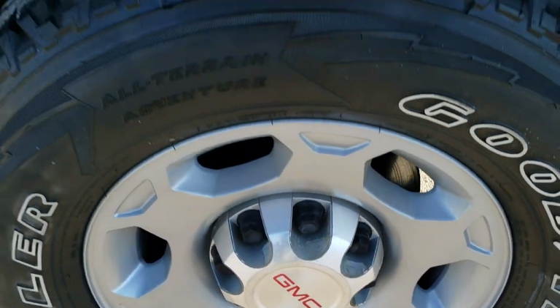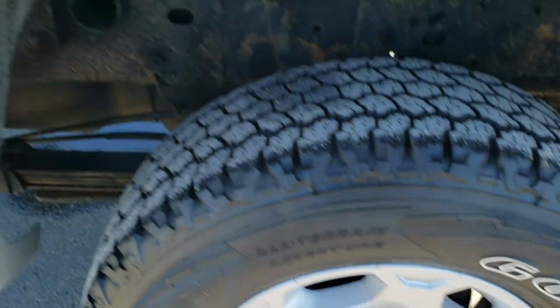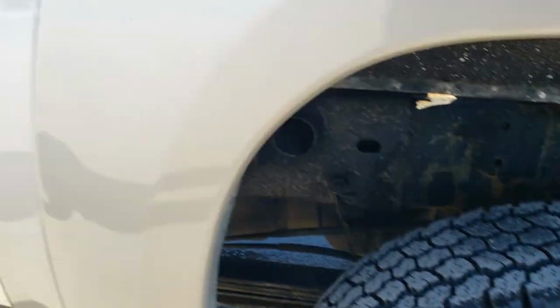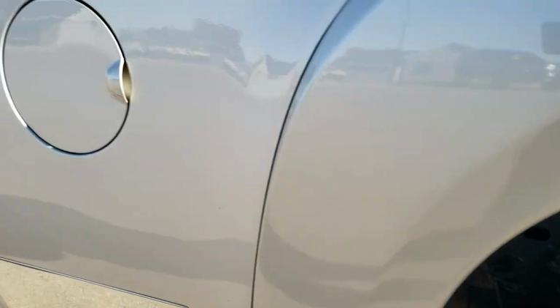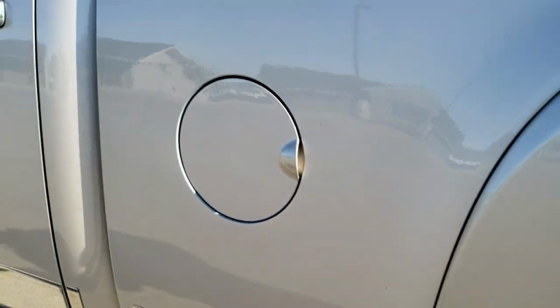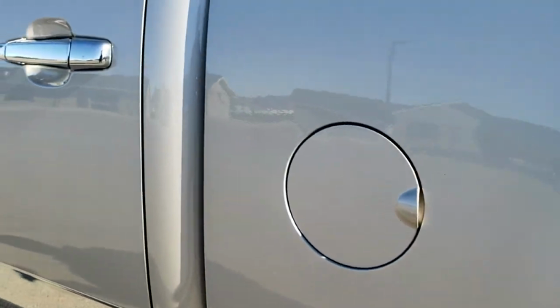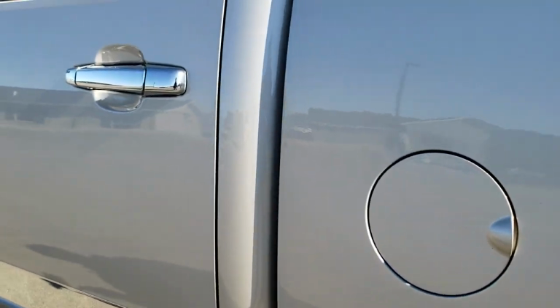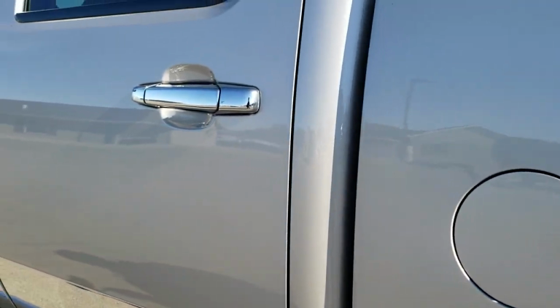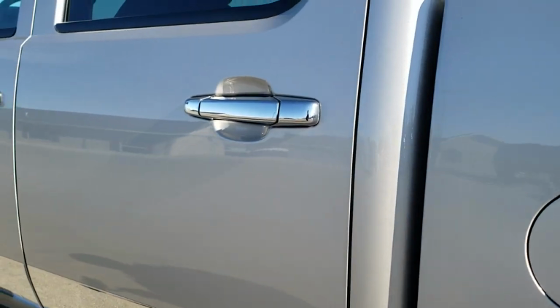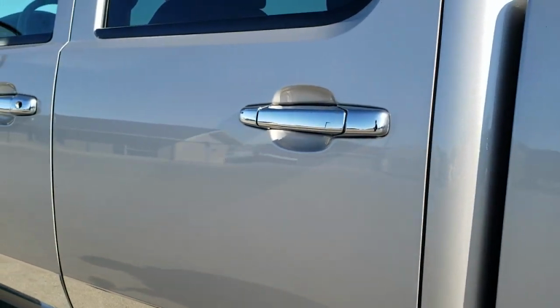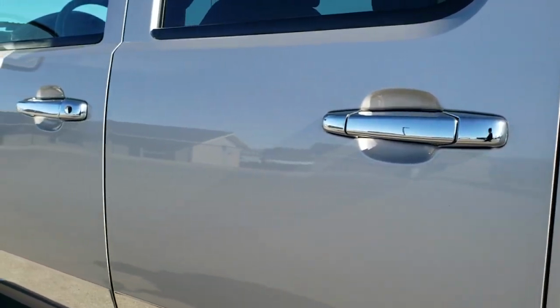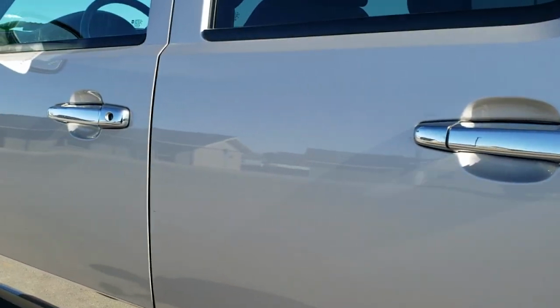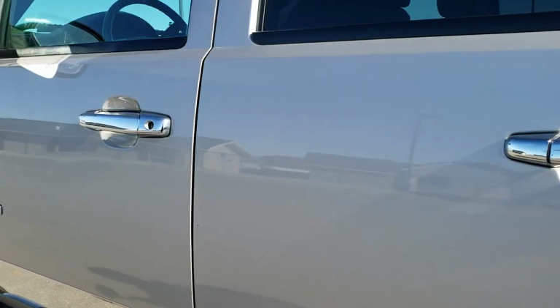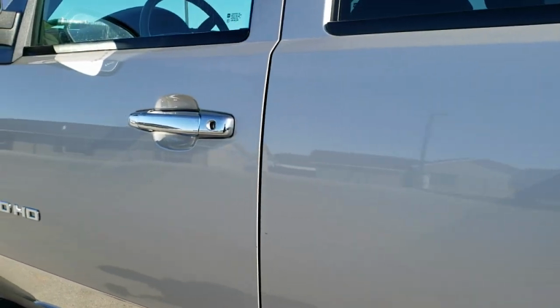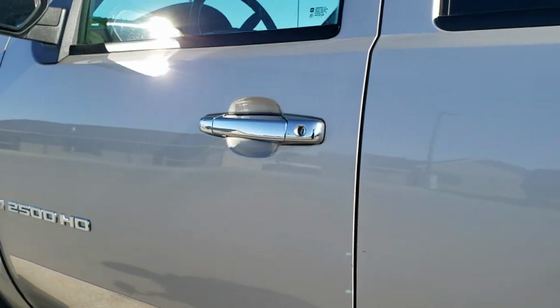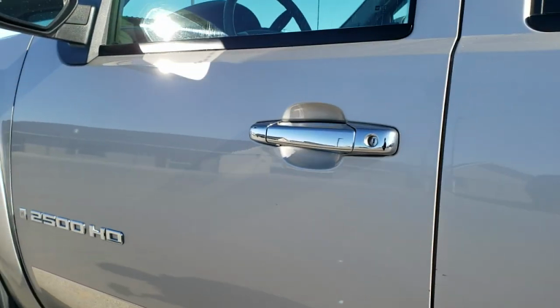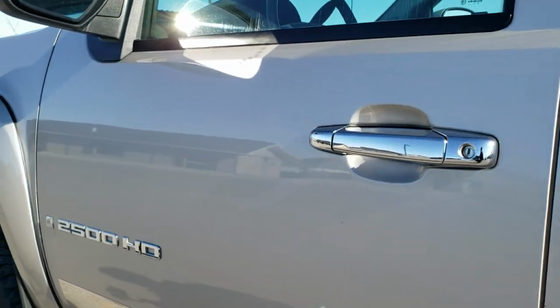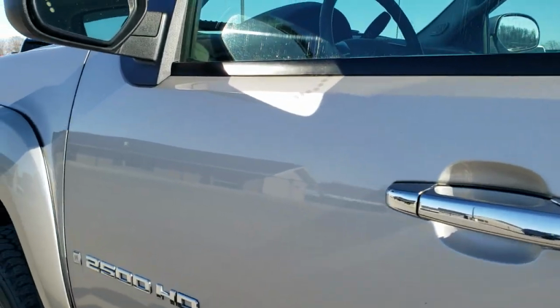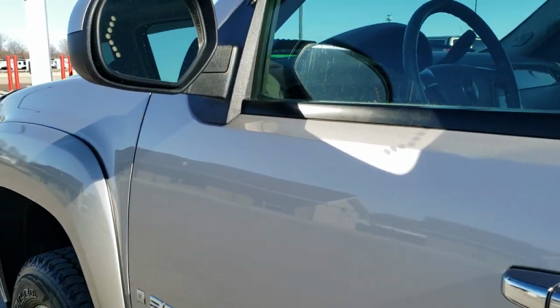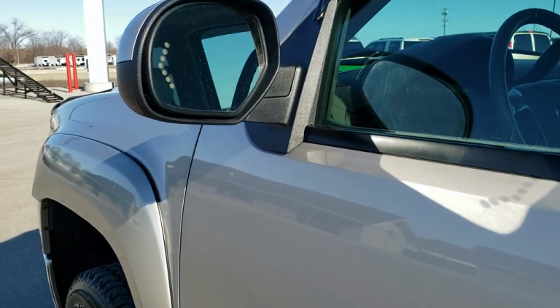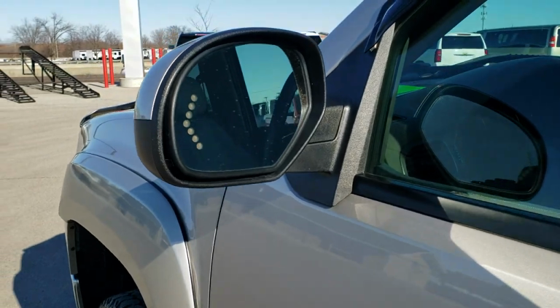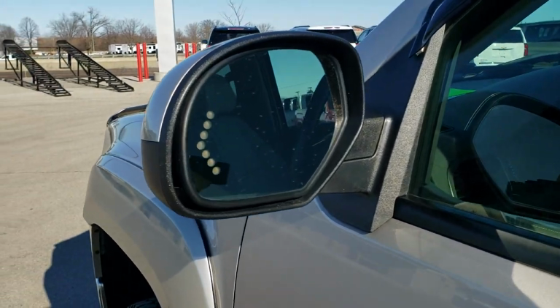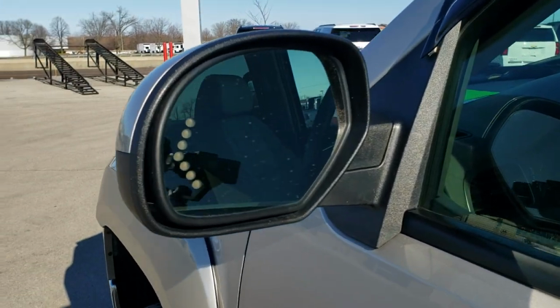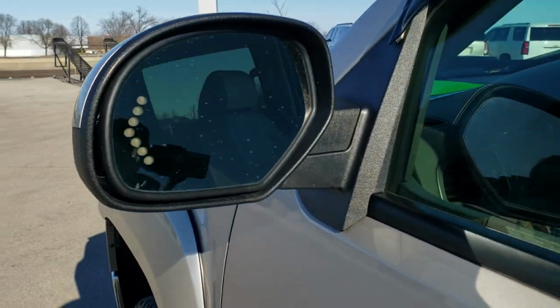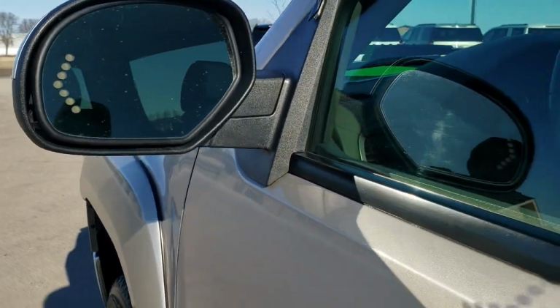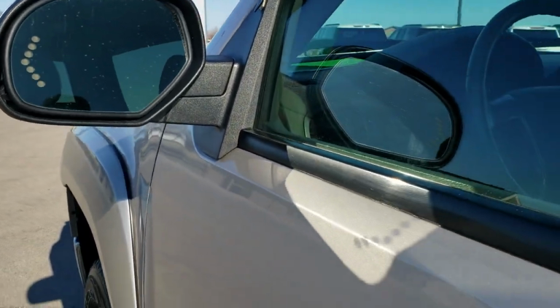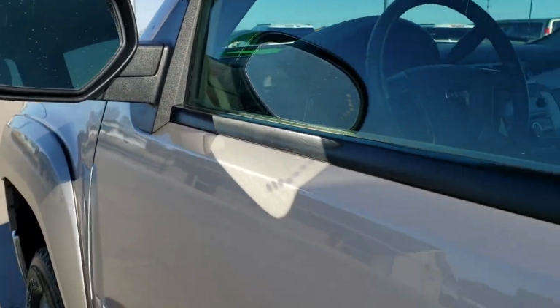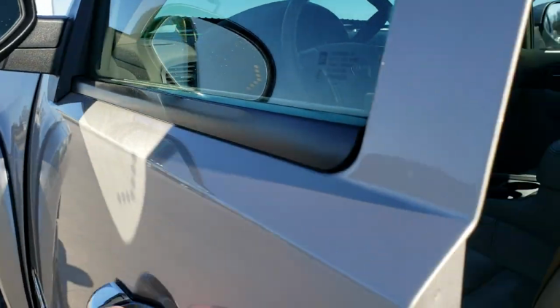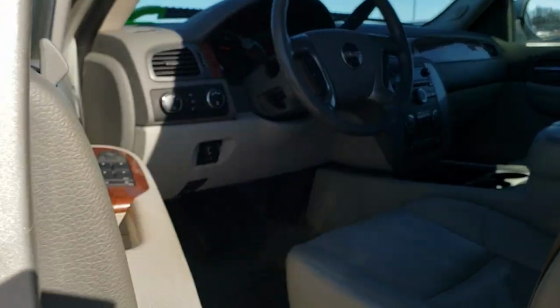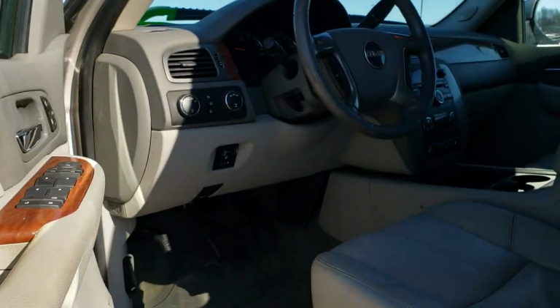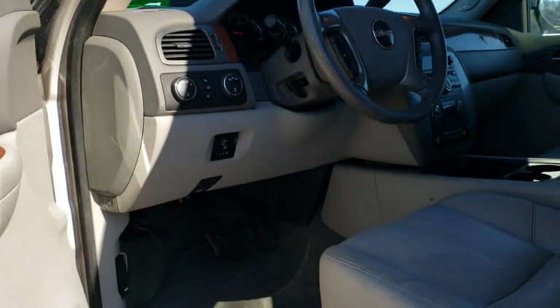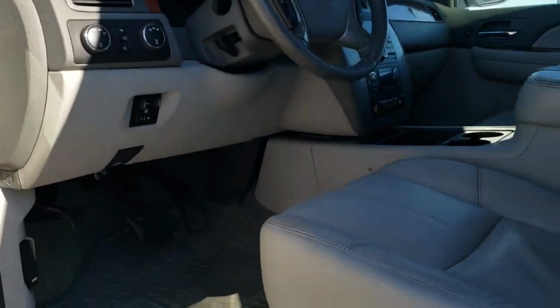Down the rest of this side, pretty nice and clean. It does have the power fold-in mirrors with built-in directional signals, and I'll show you how those work in just a second.